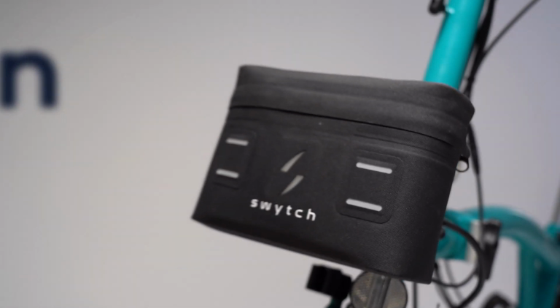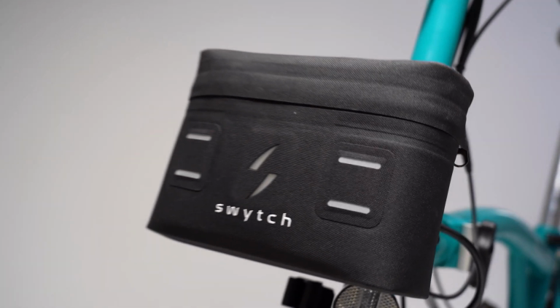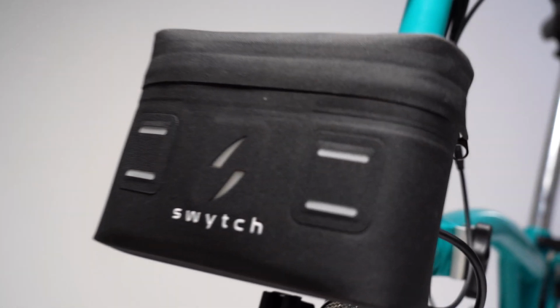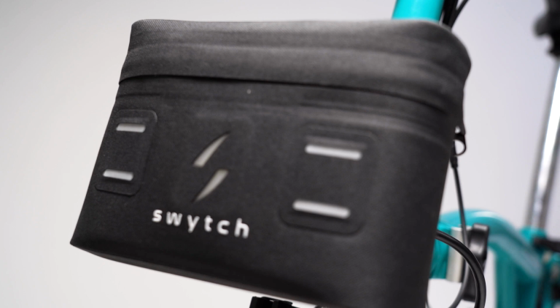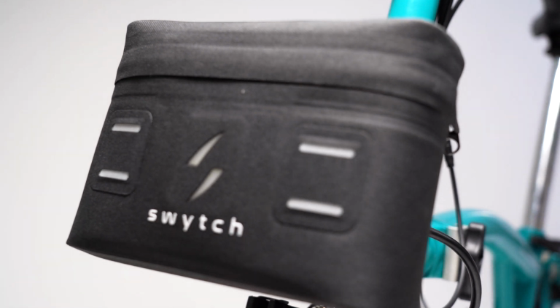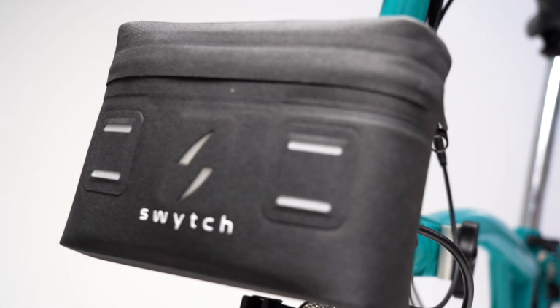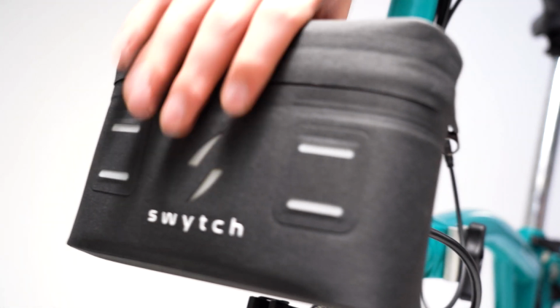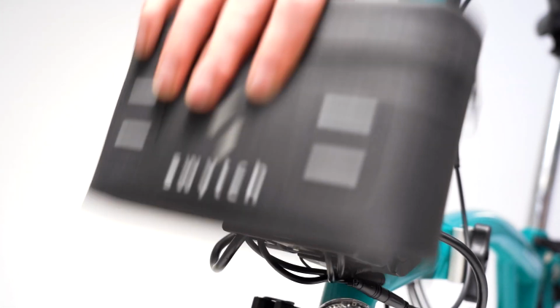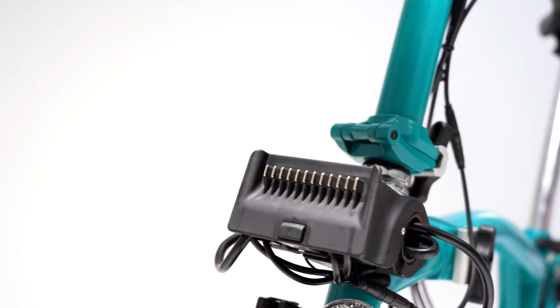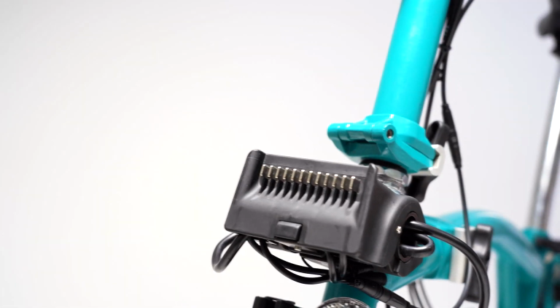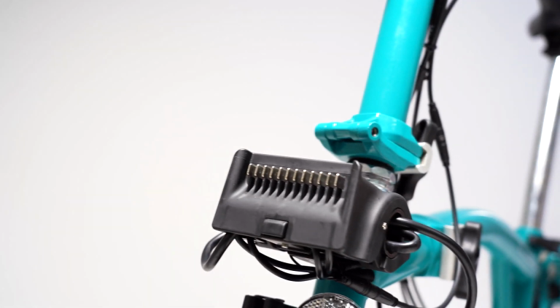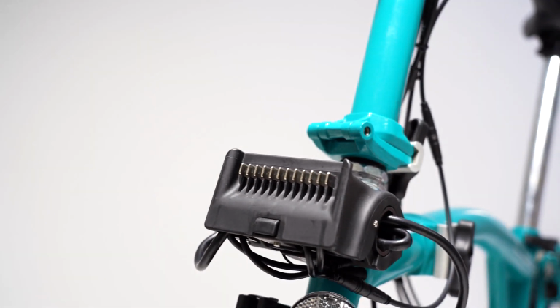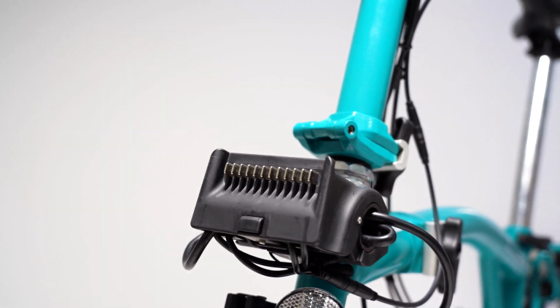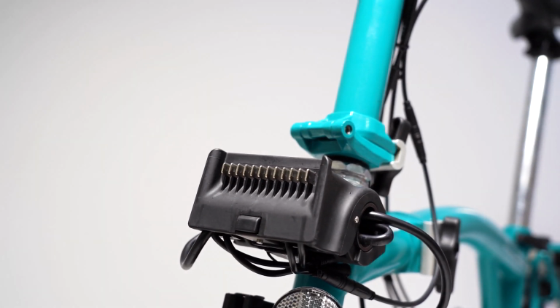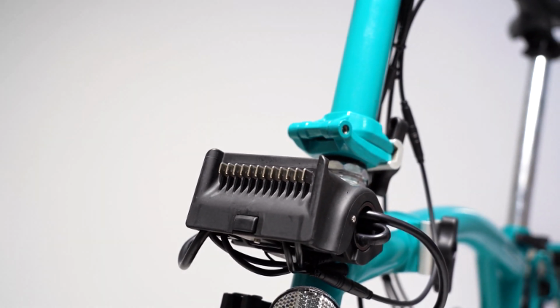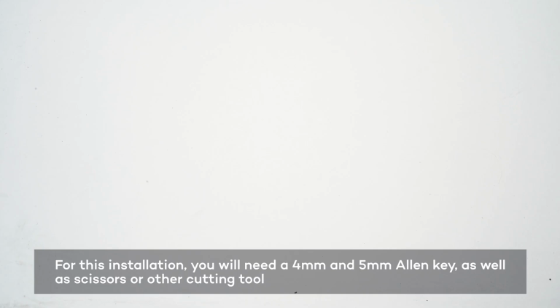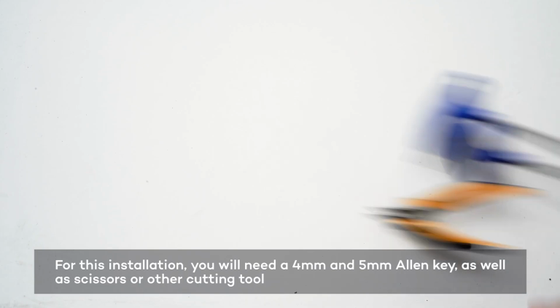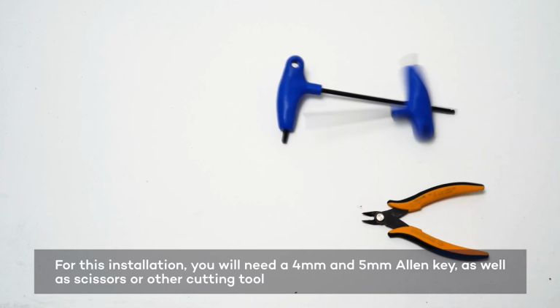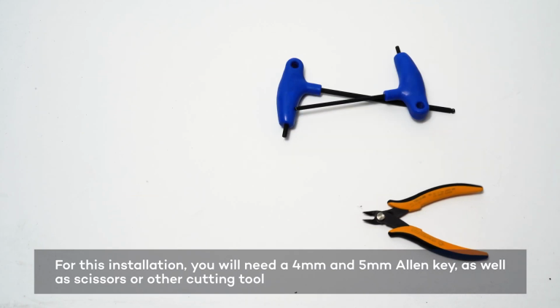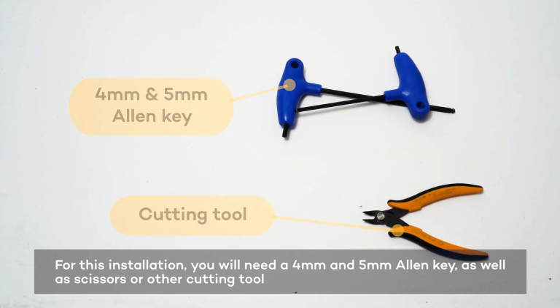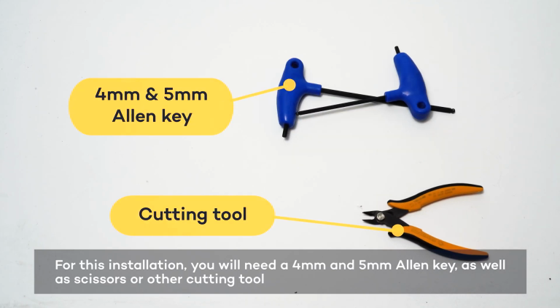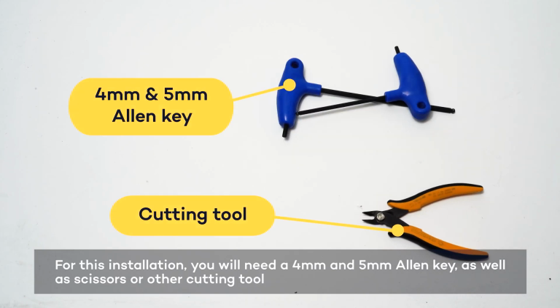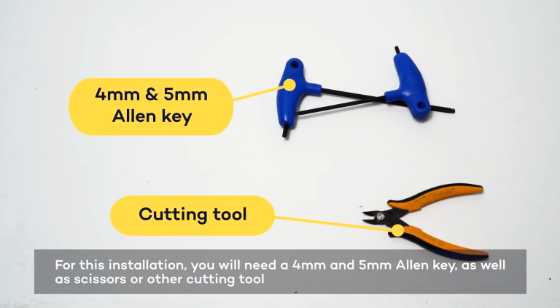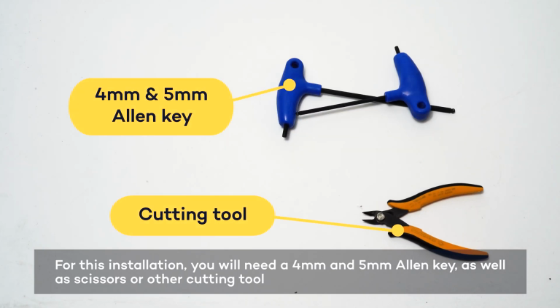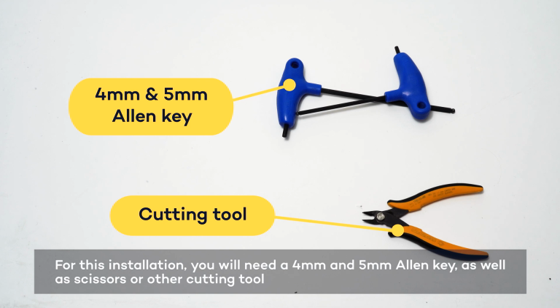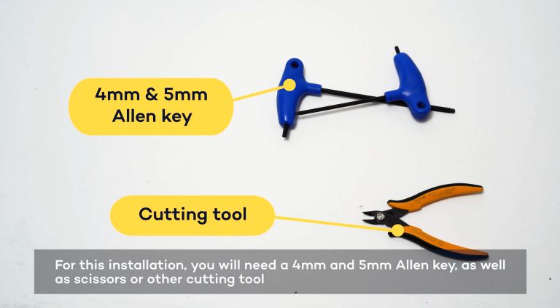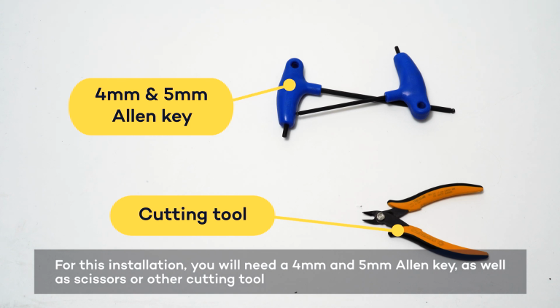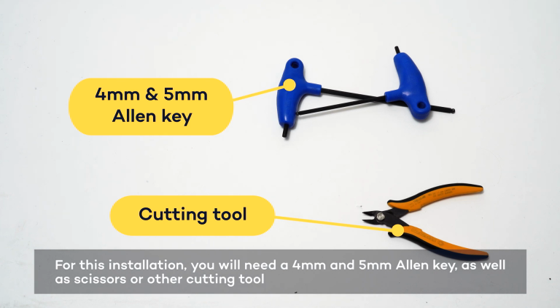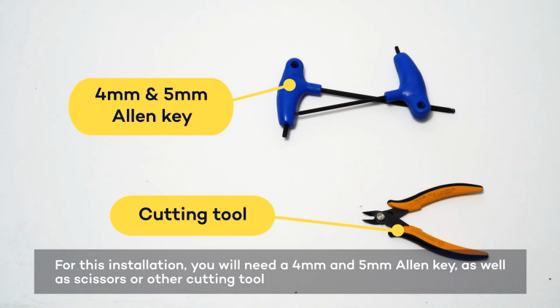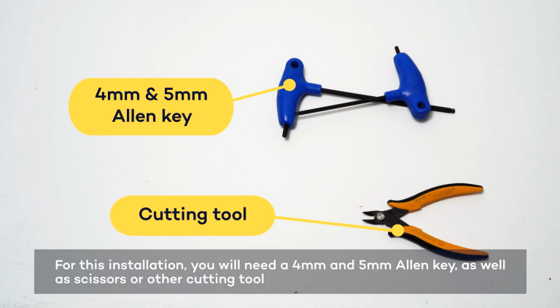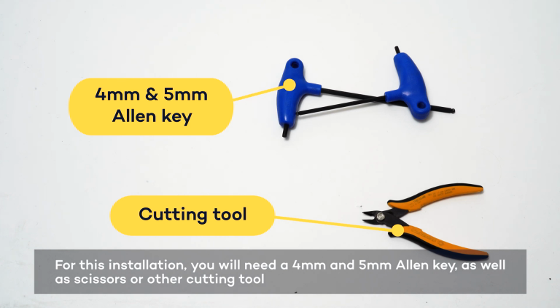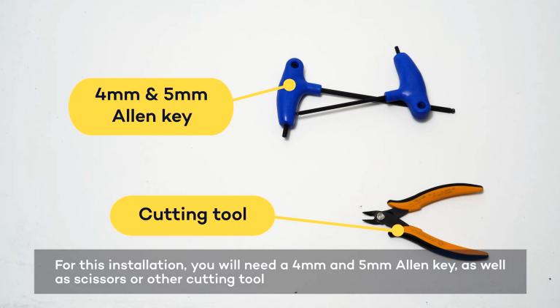Welcome to the Brompton Block installation guide. You will need a 4mm and 5mm Allen key, as well as some scissors.